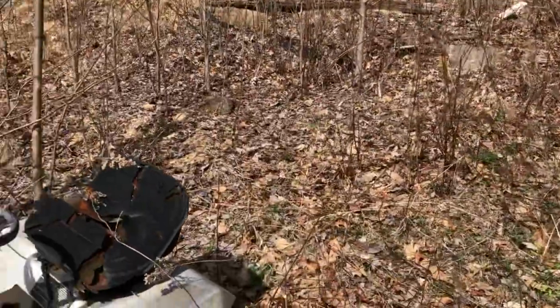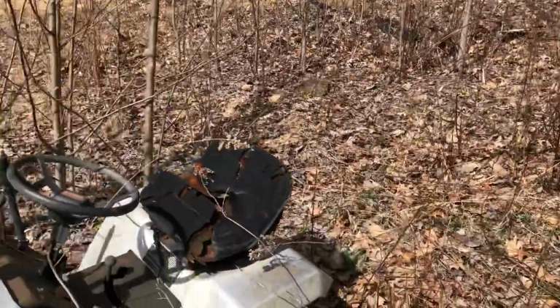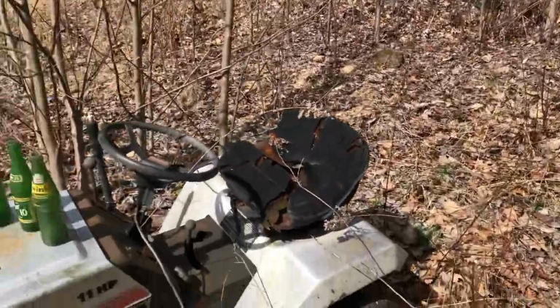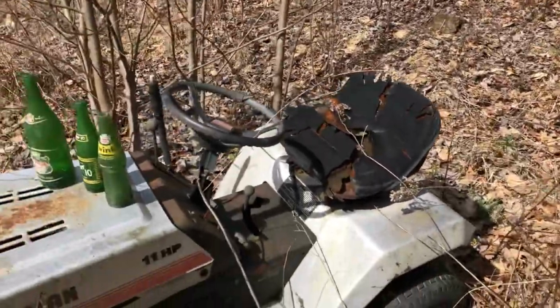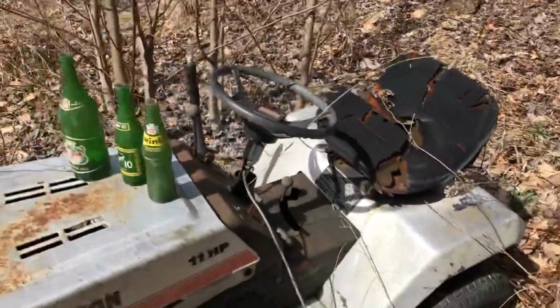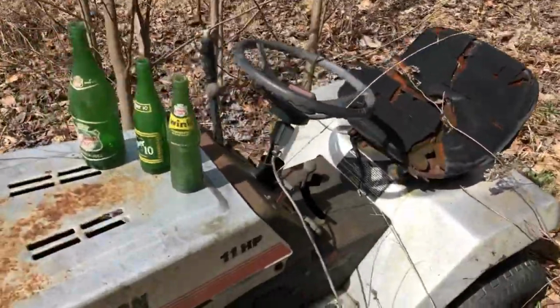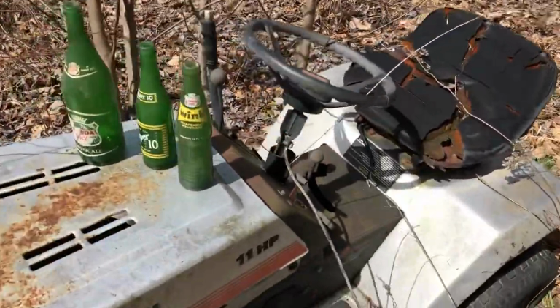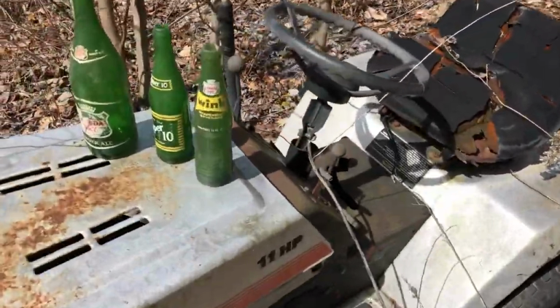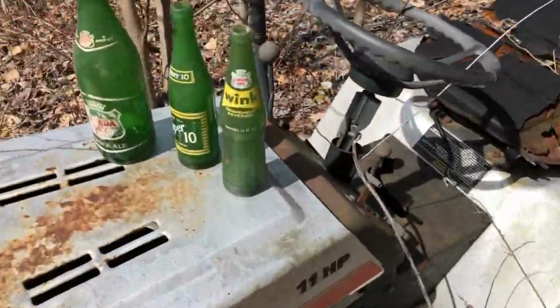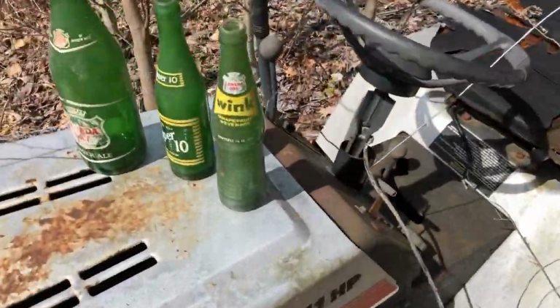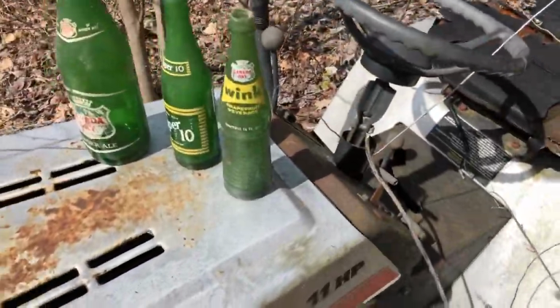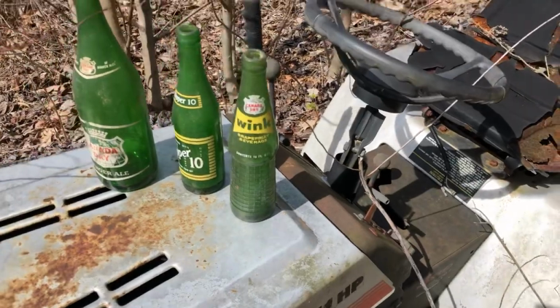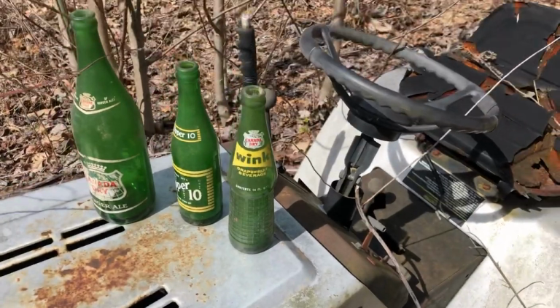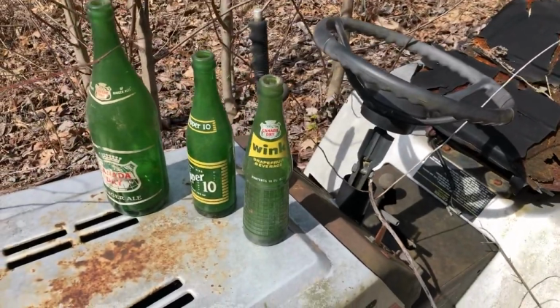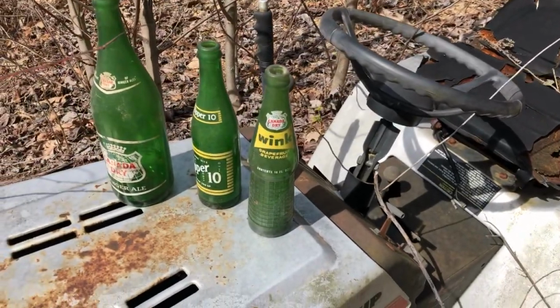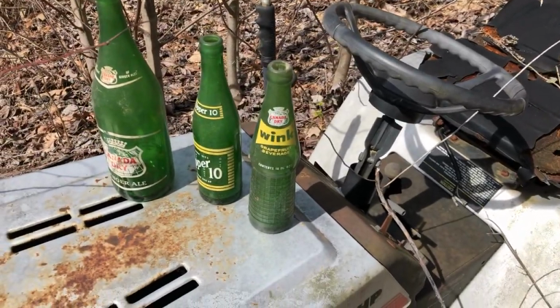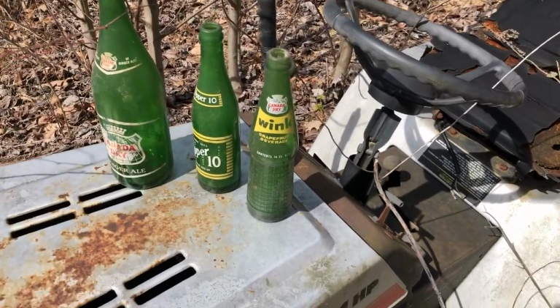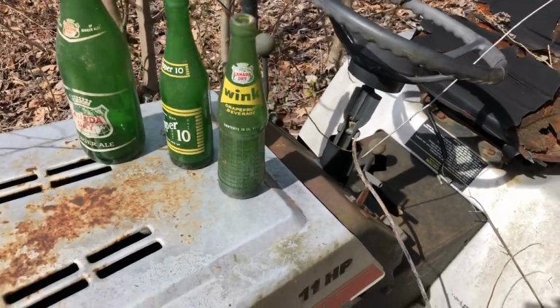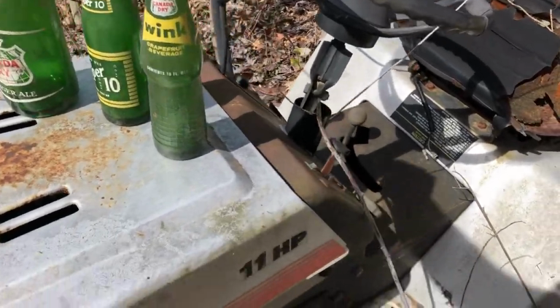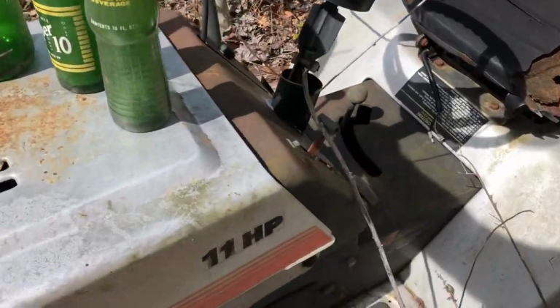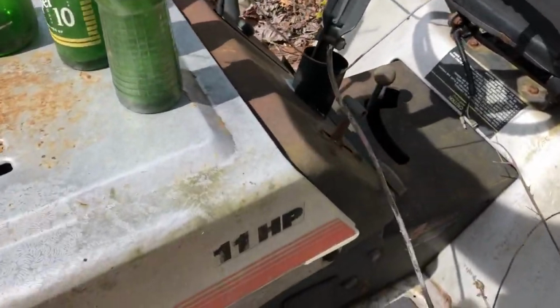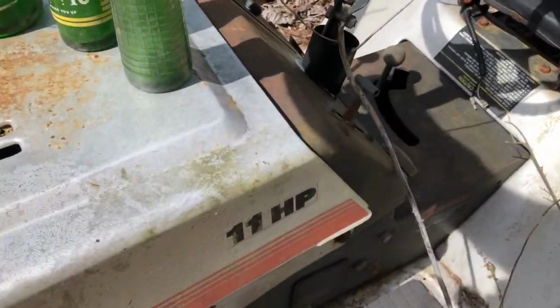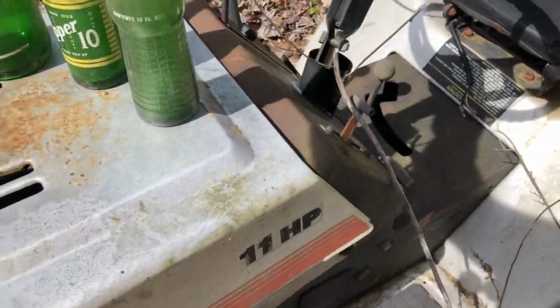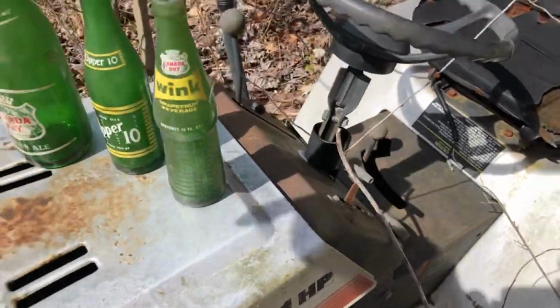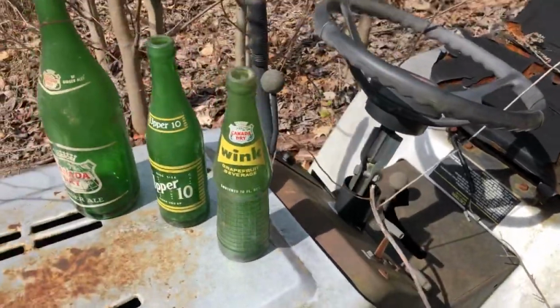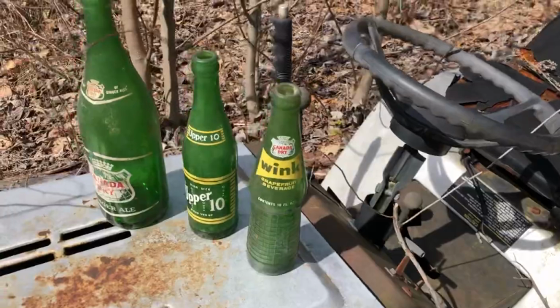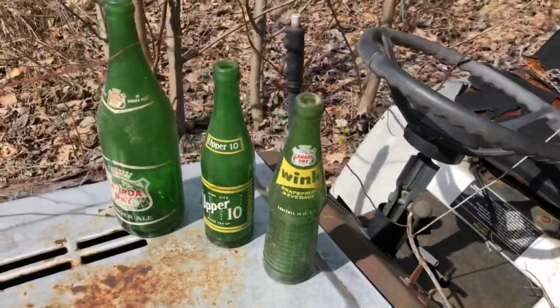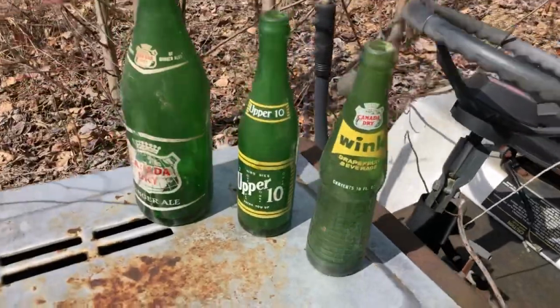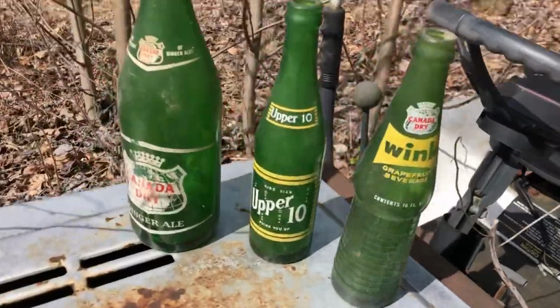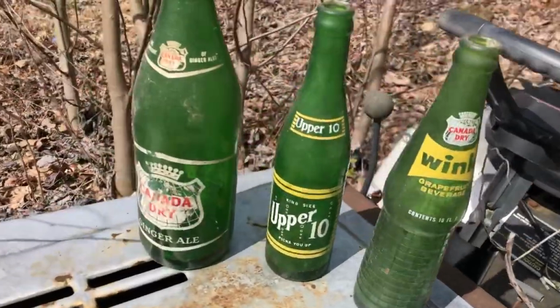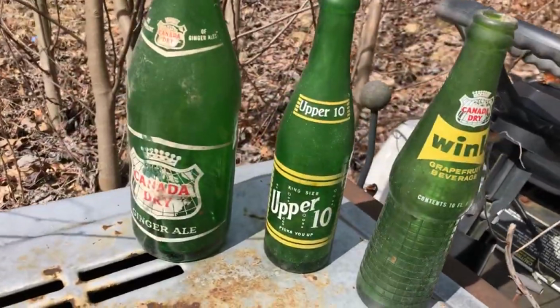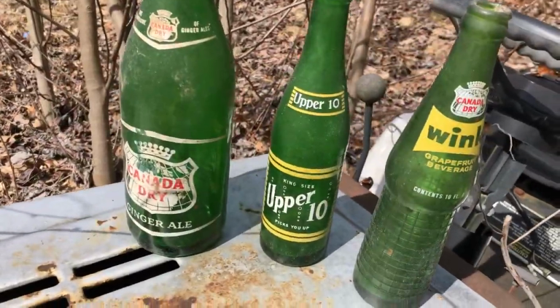Some cool stuff just digging up — we found these bottles we were building this cabin years ago. I thought they were really cool, definitely worth keeping. You know, the big Canada Dry ginger ale one.